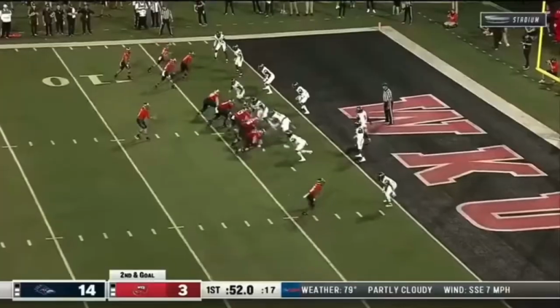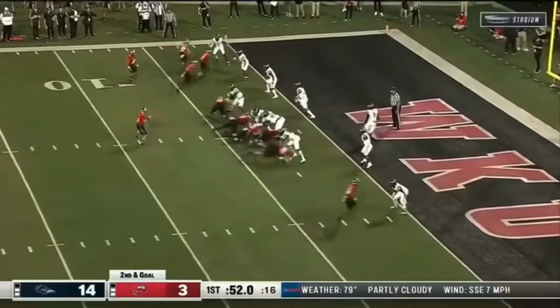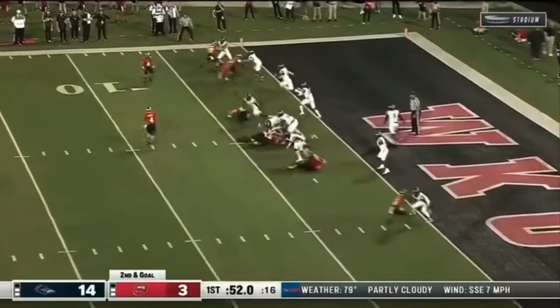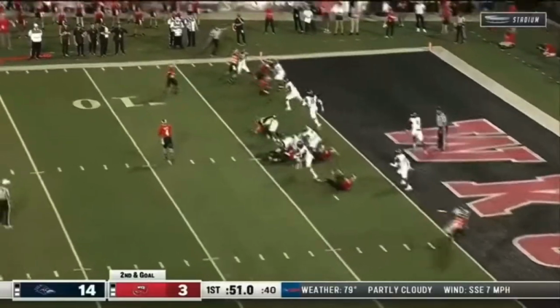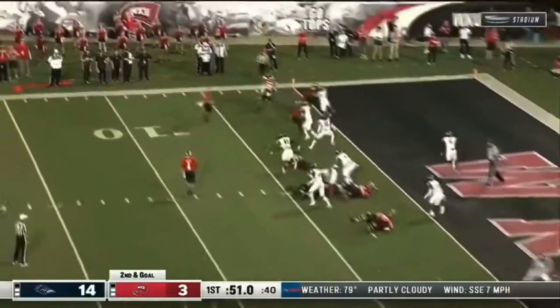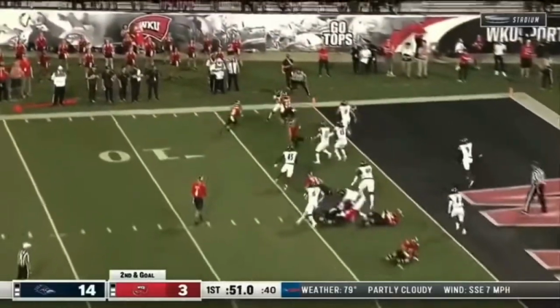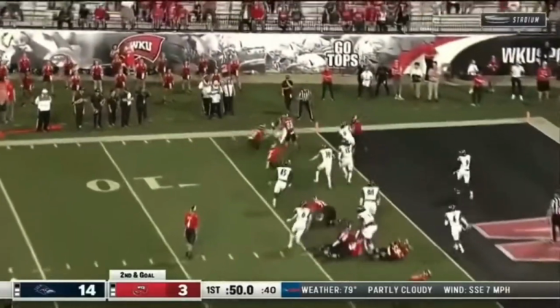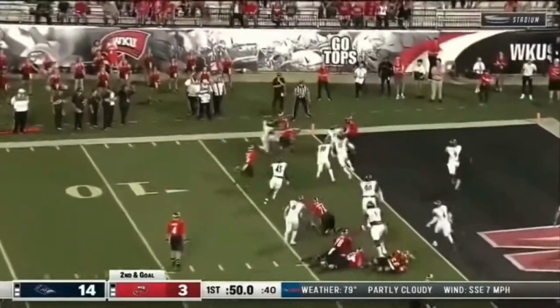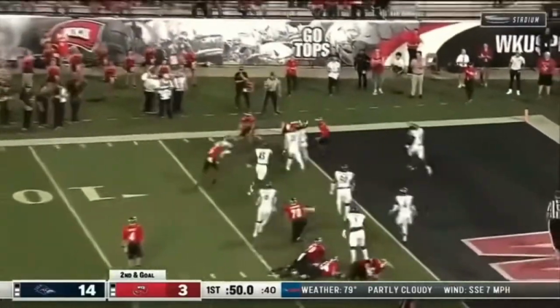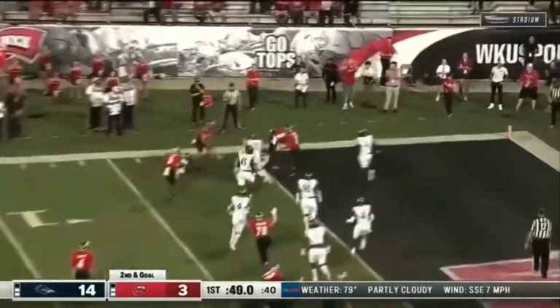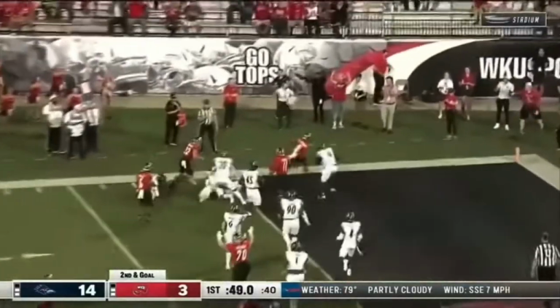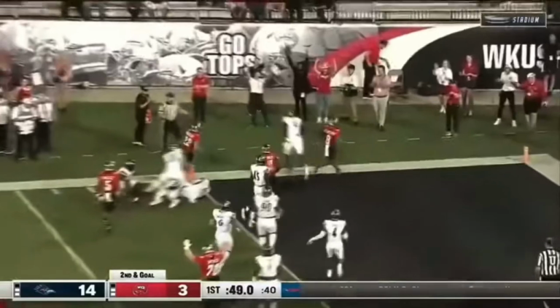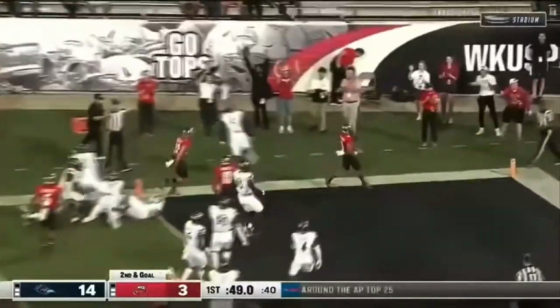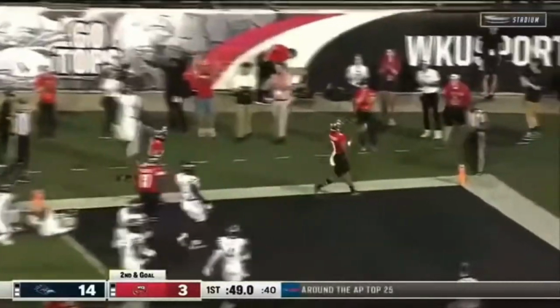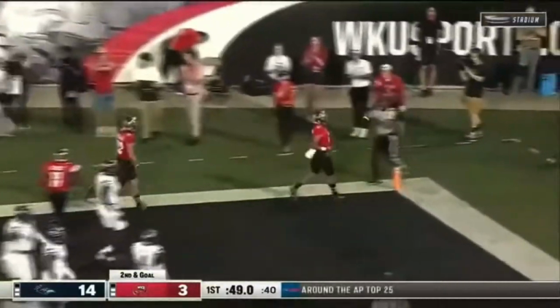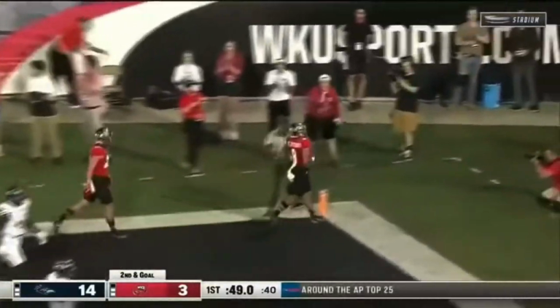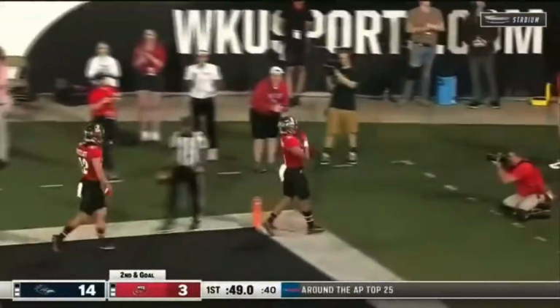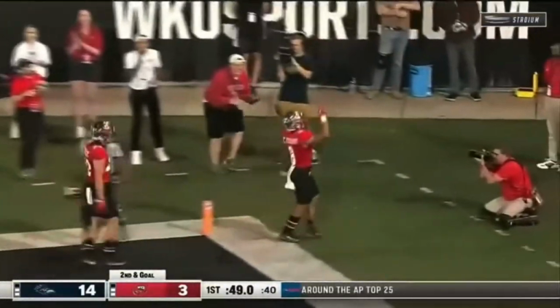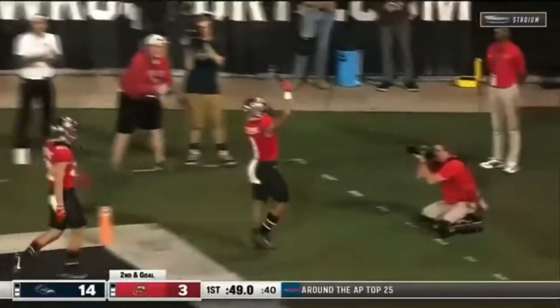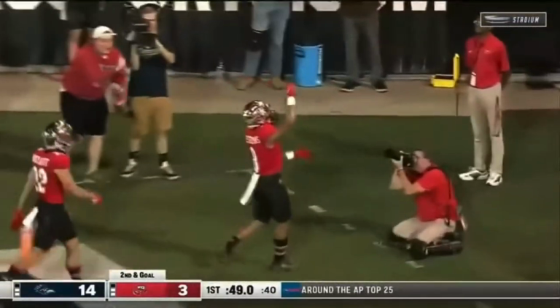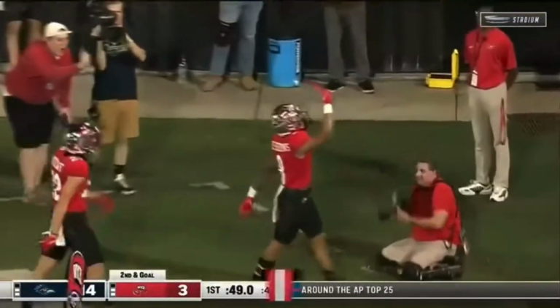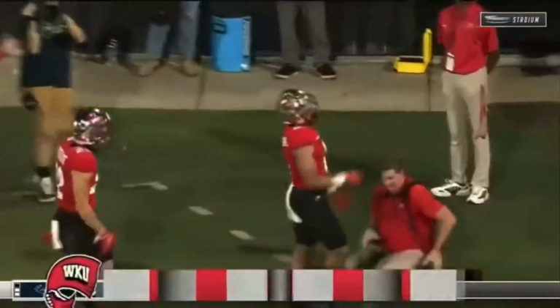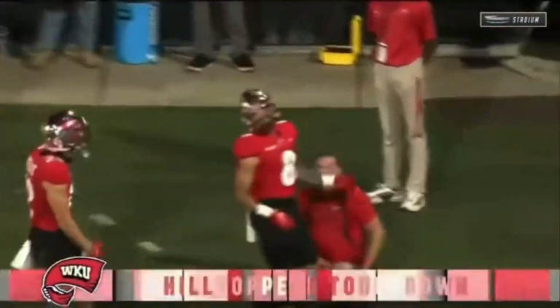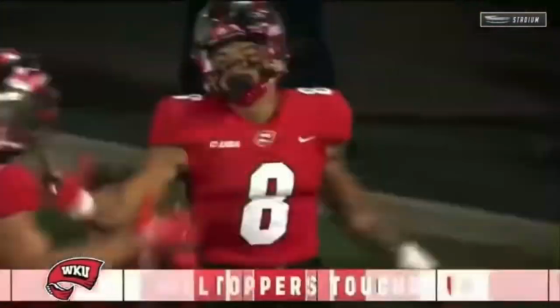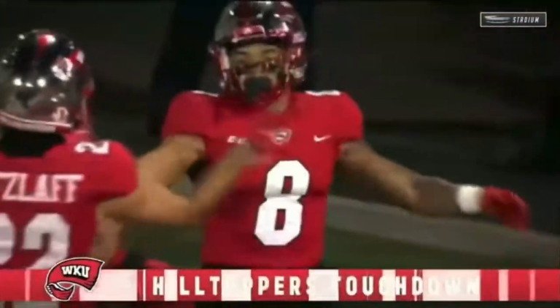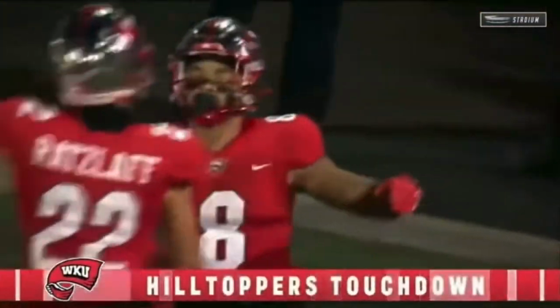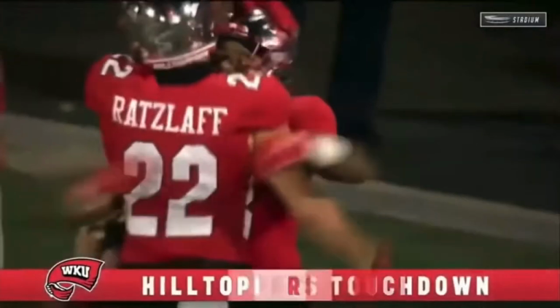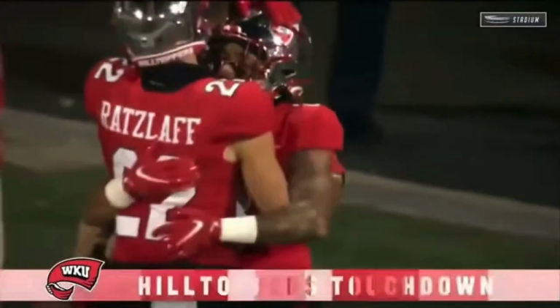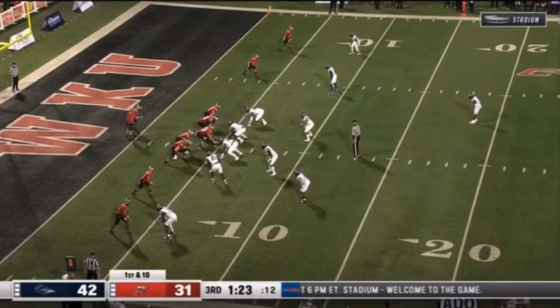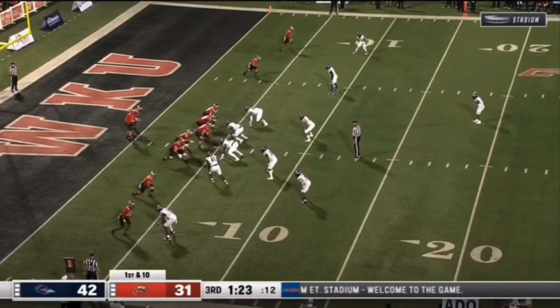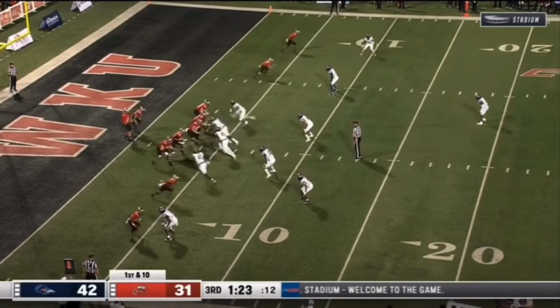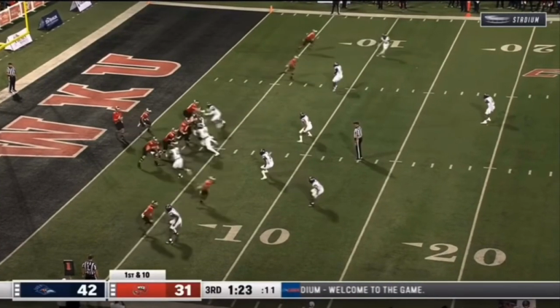Quartet of wide receivers on second and goal. It's Gareth Stearns into the end zone on a well-executed wide receiver screen. Stearns with his sixth — takes the heck out of the game.